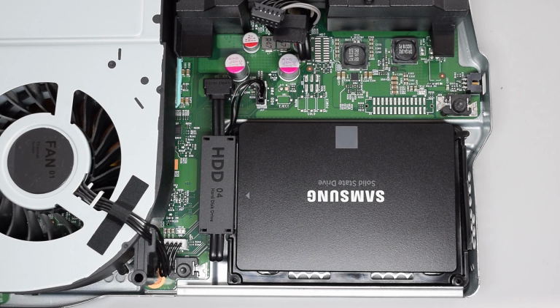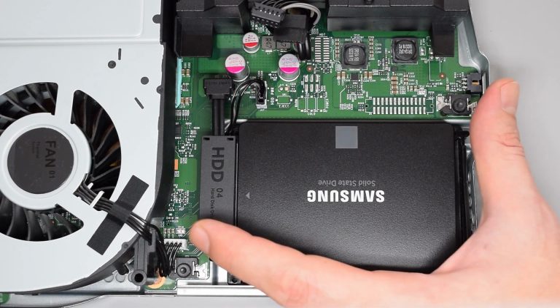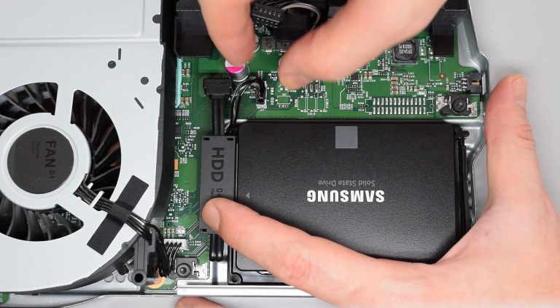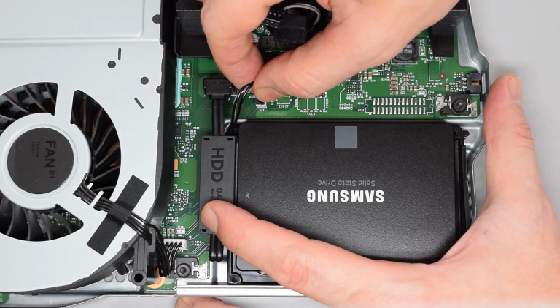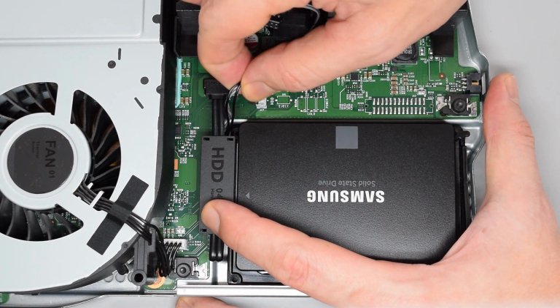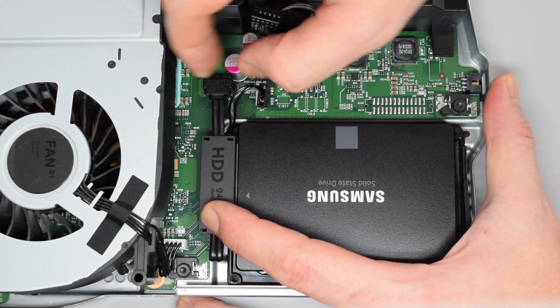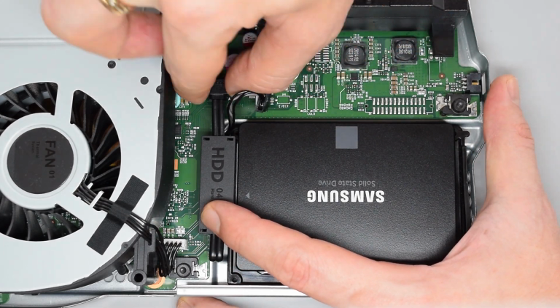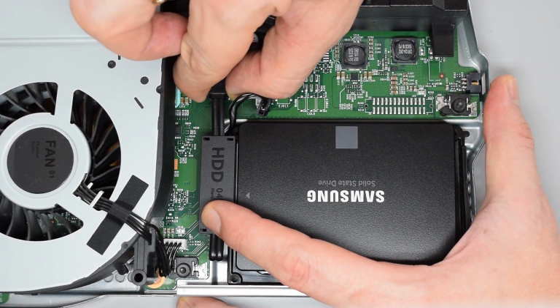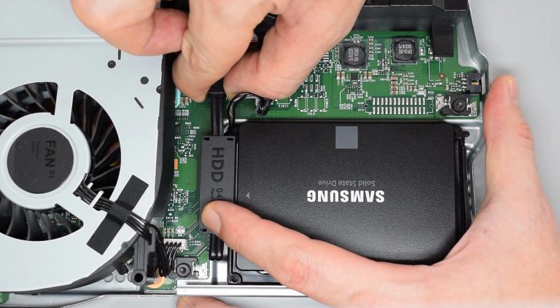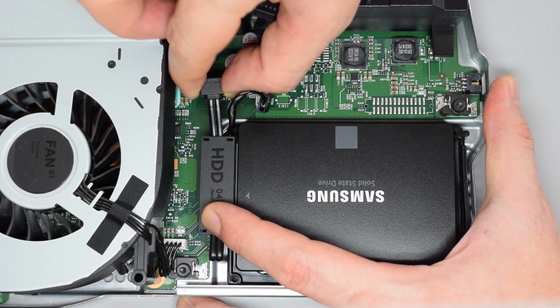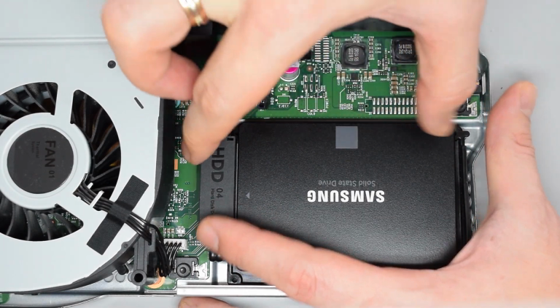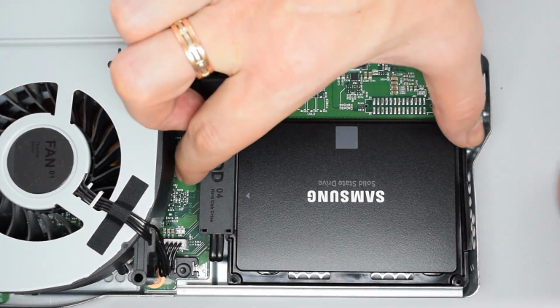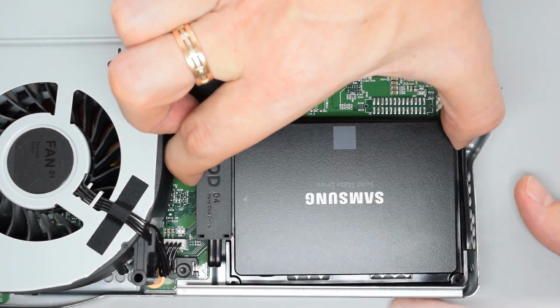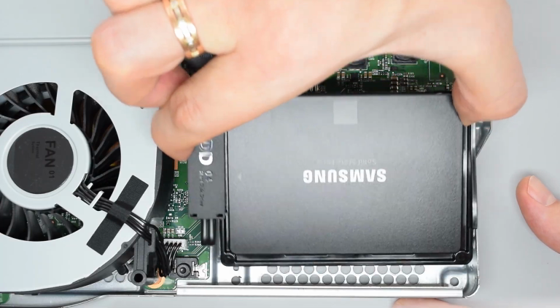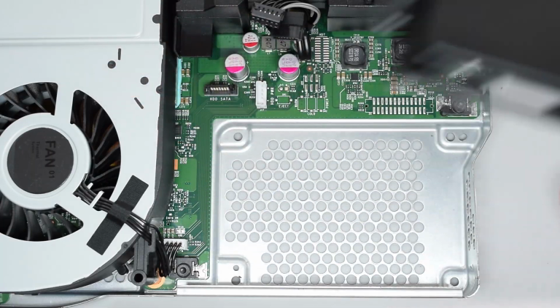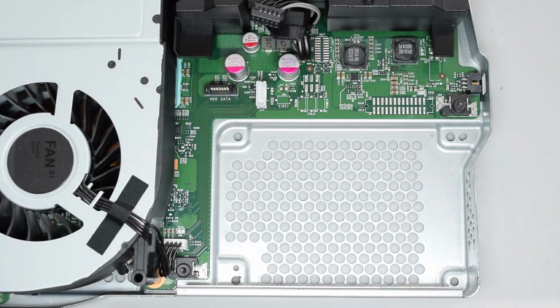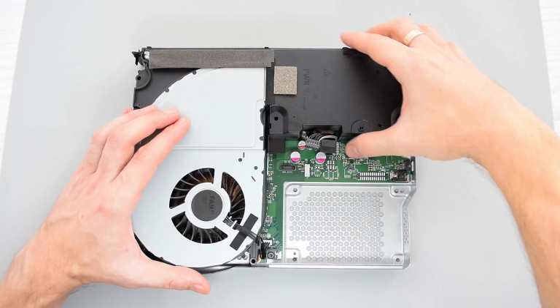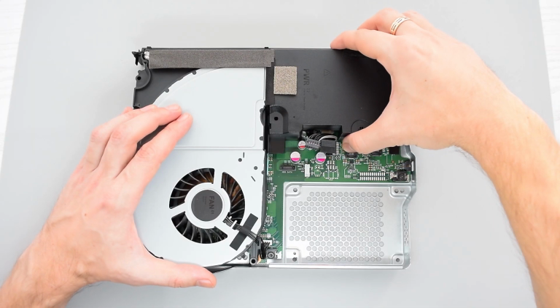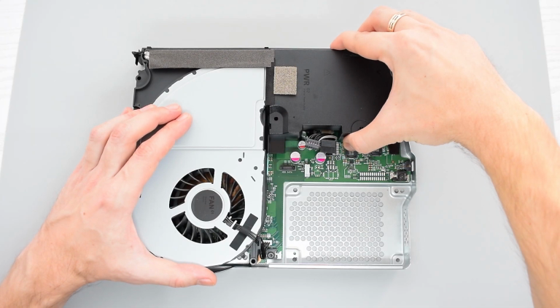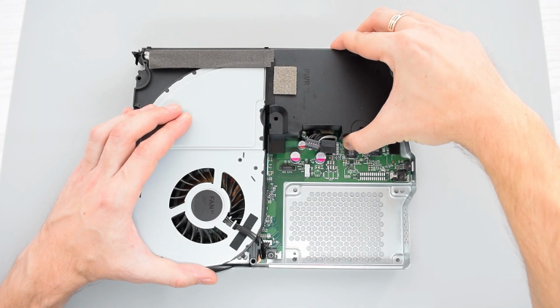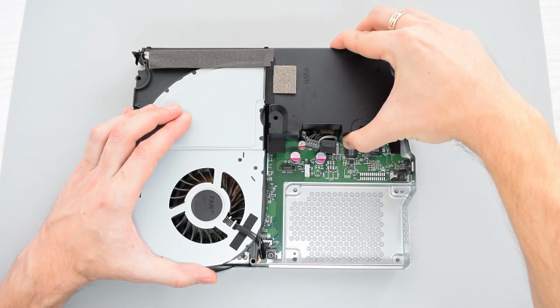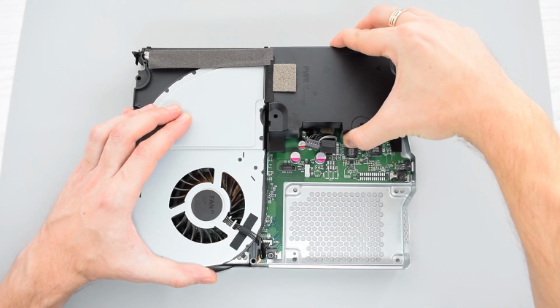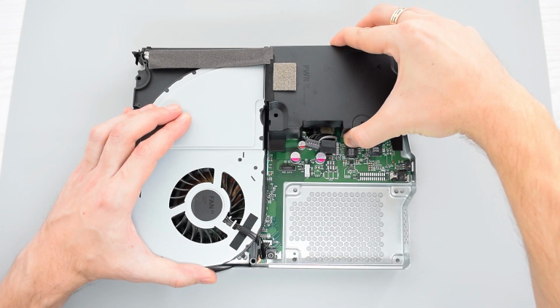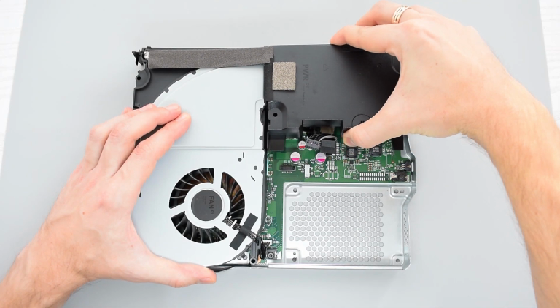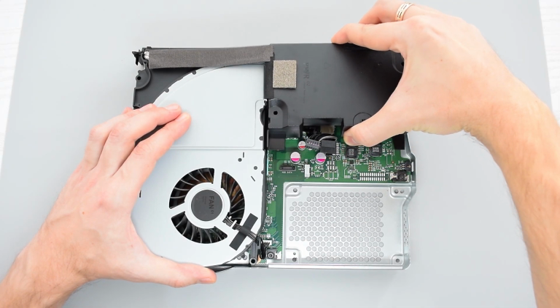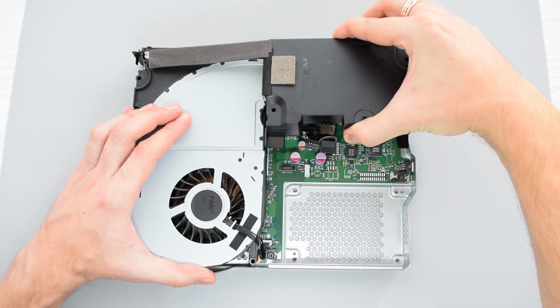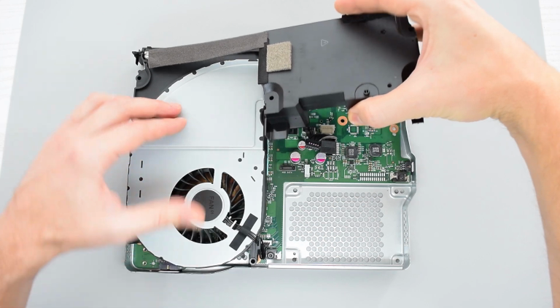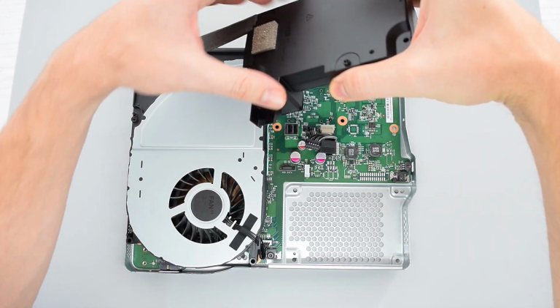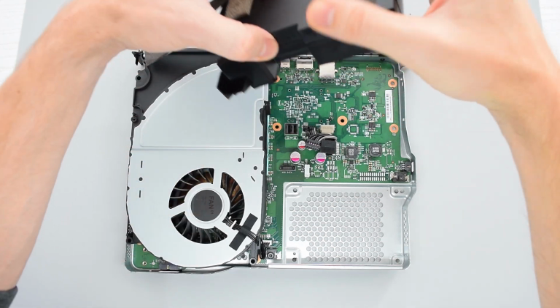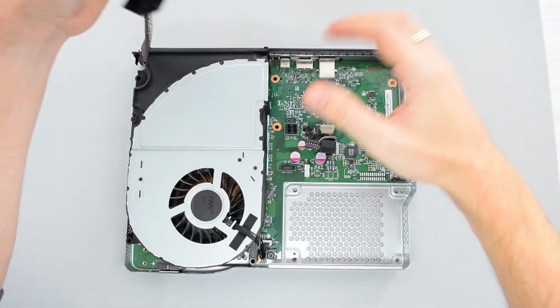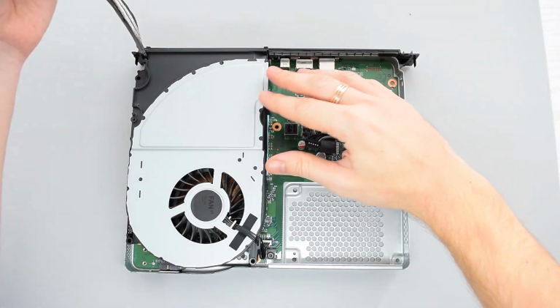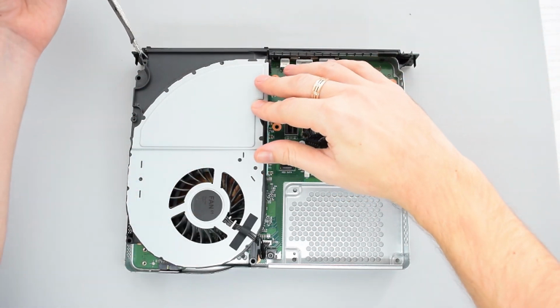Now disconnect the power and SATA cables from the motherboard and remove the drive. Next, remove the power supply with its cable simply by lifting it up and out of the case.